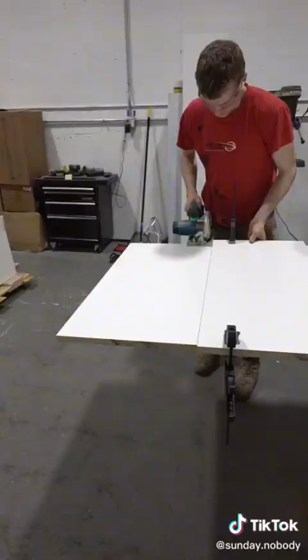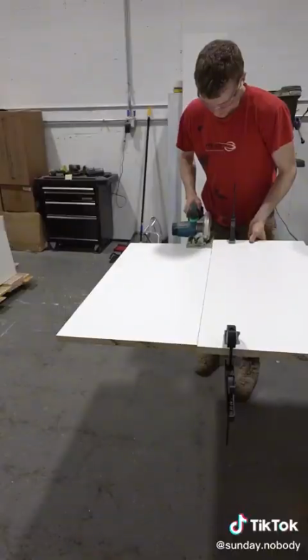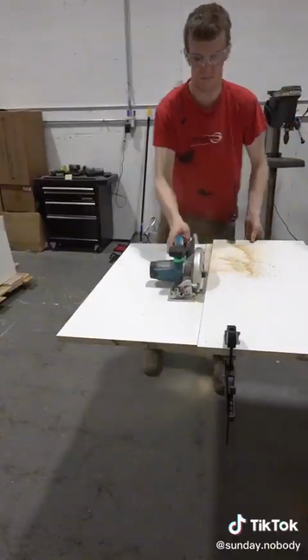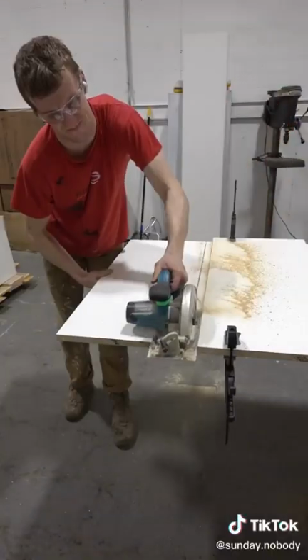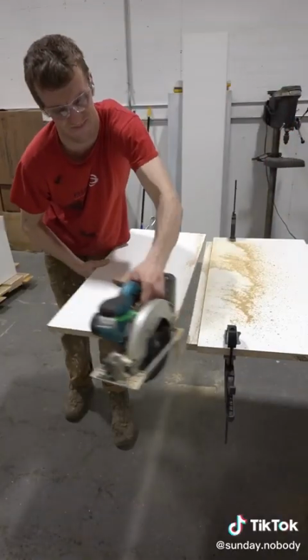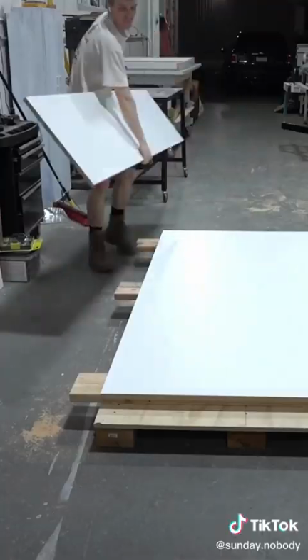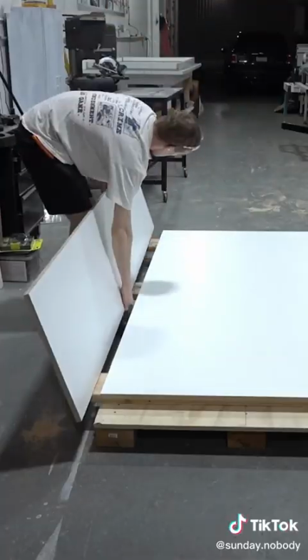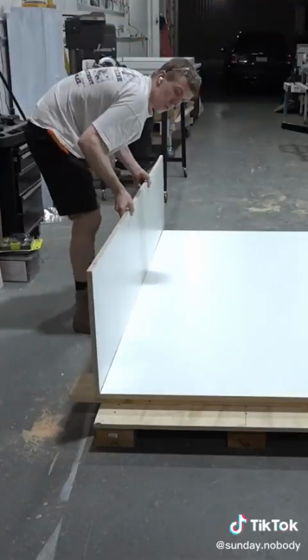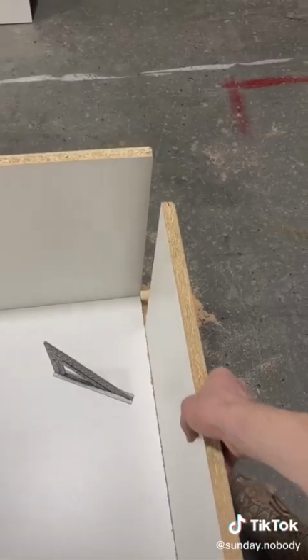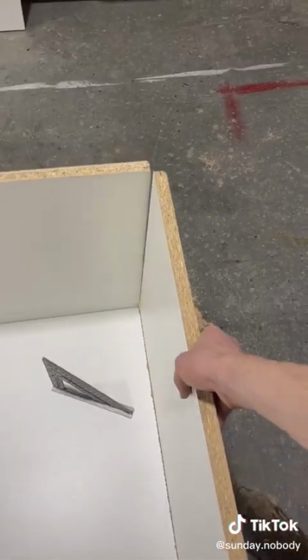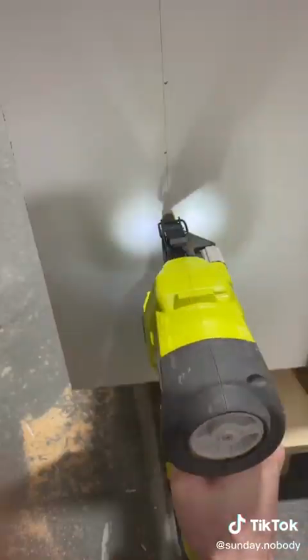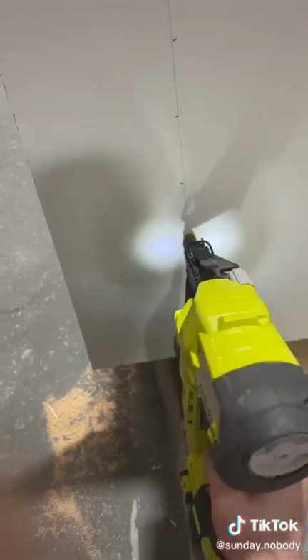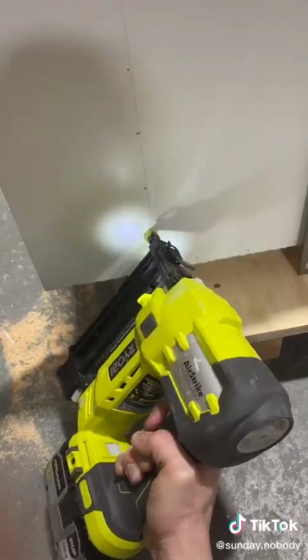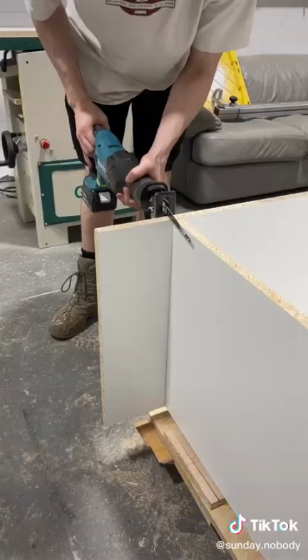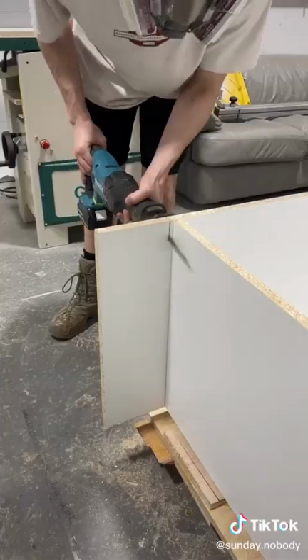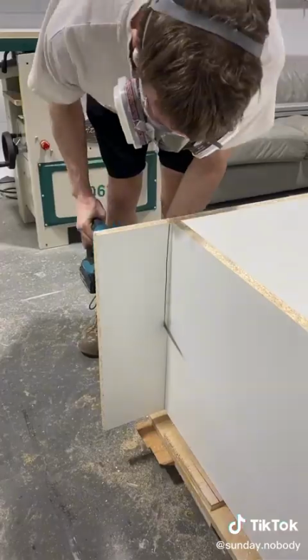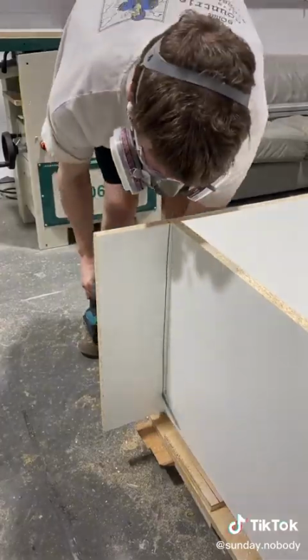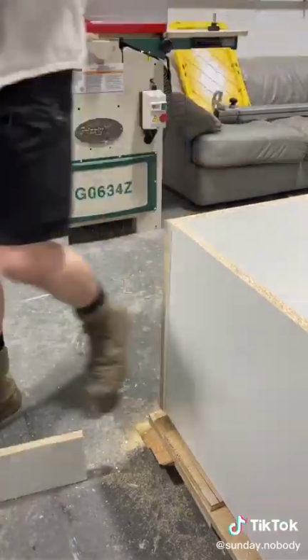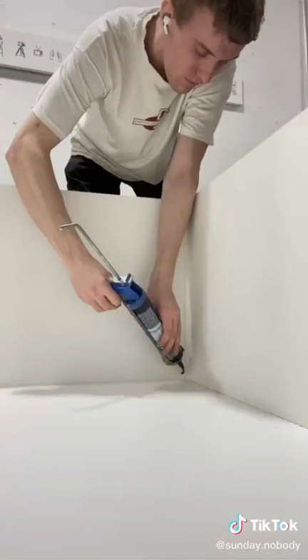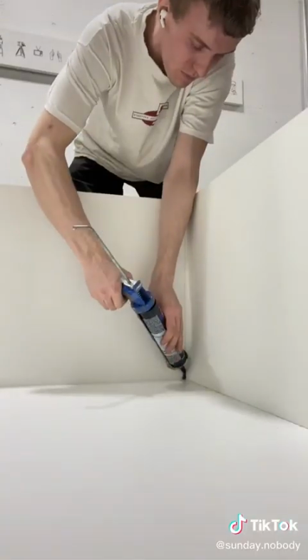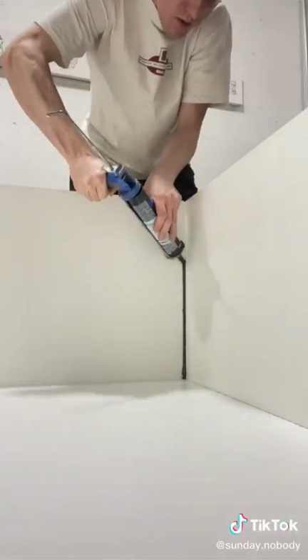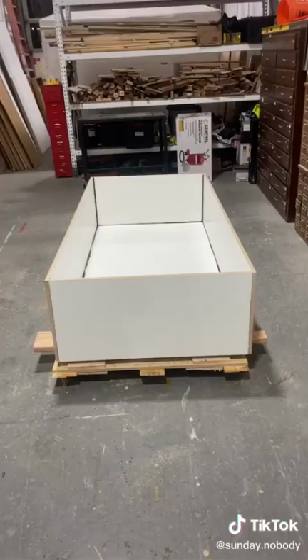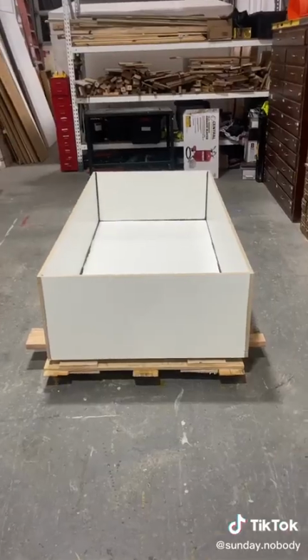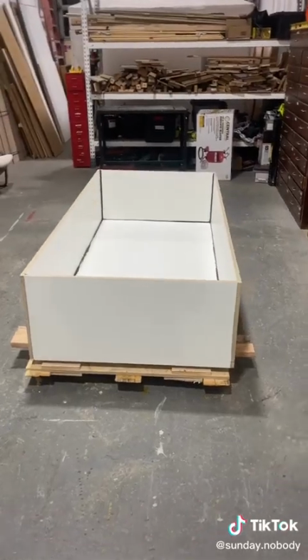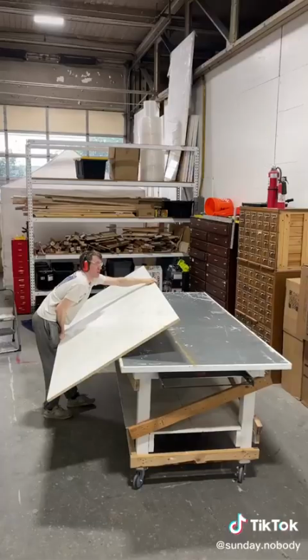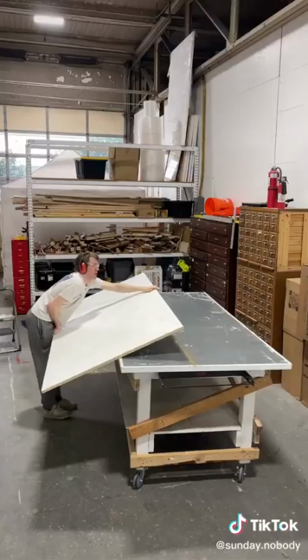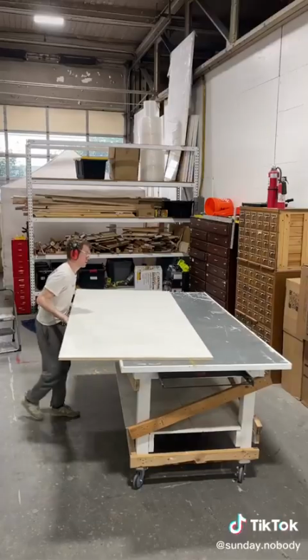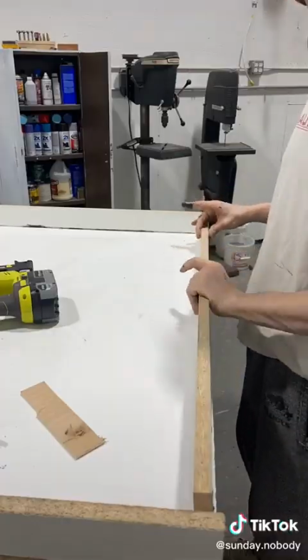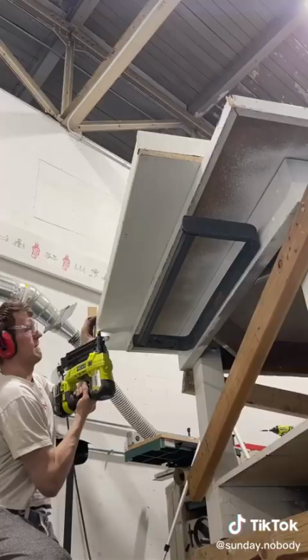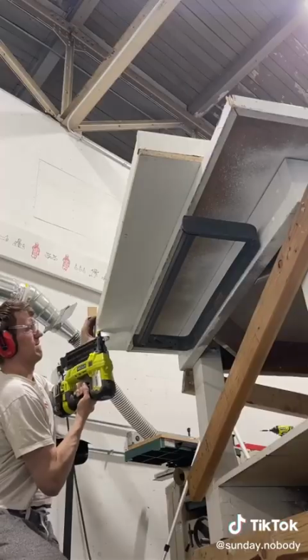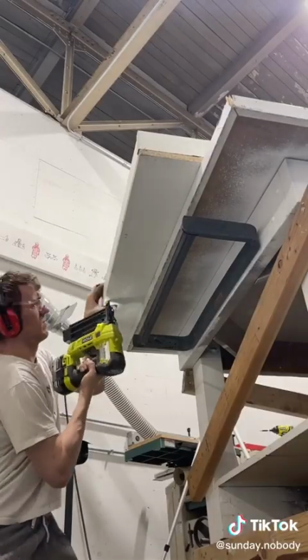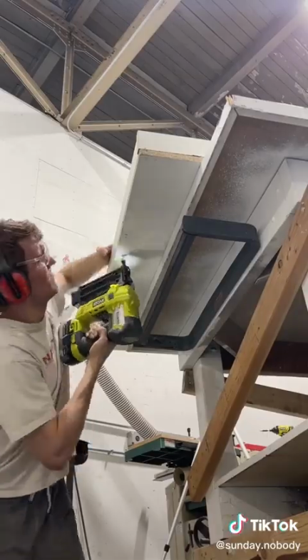Step one was to cut out sheets of melamine and make a large form. I was using reinforced concrete so I needed to seal the form with silicone. I also made a form for the top head plate.